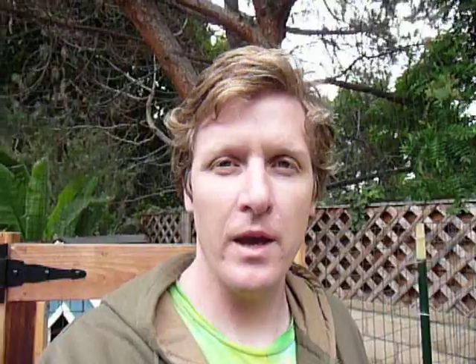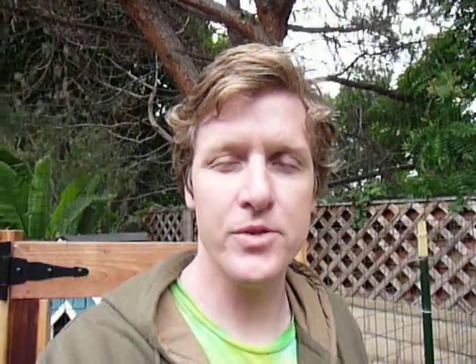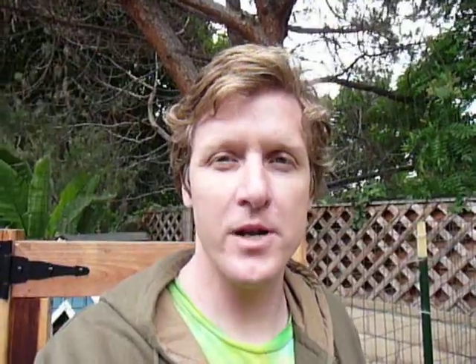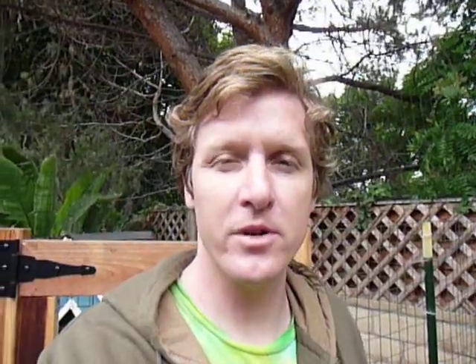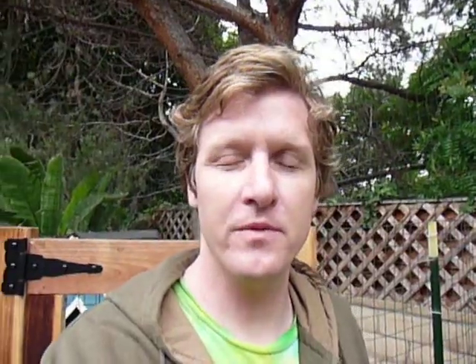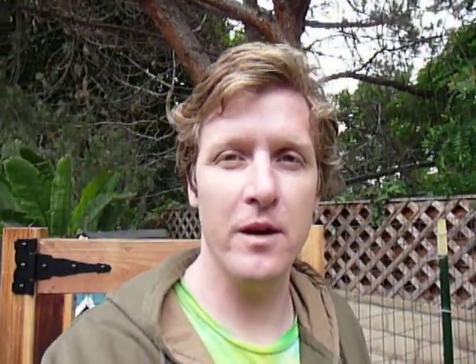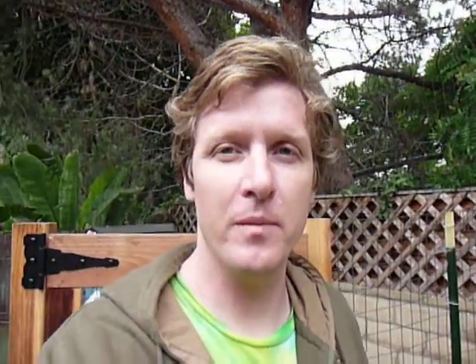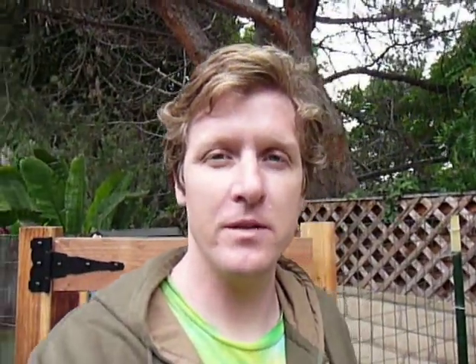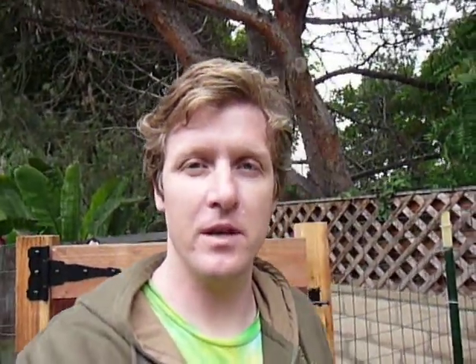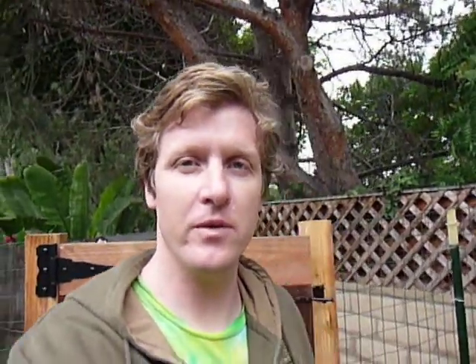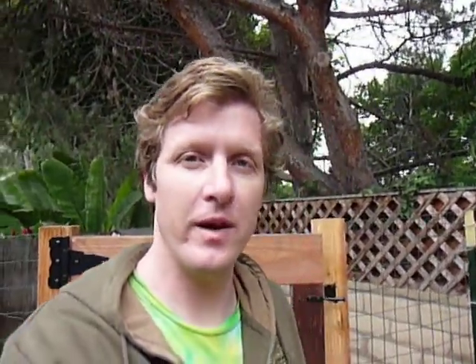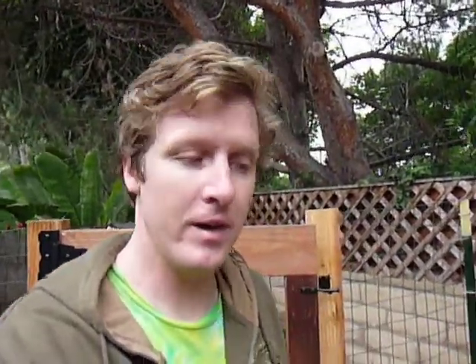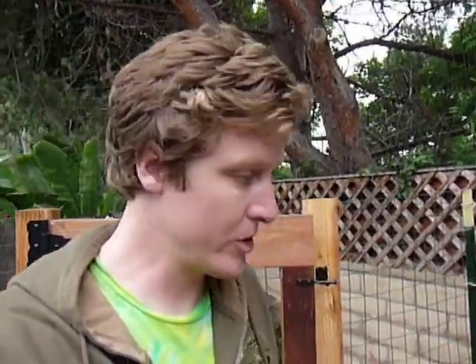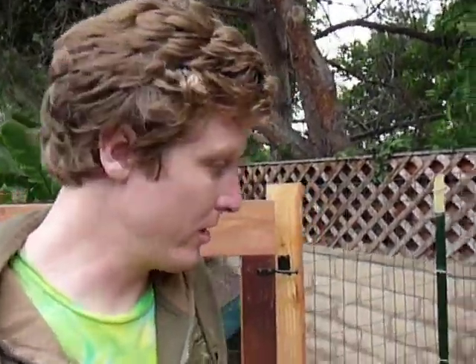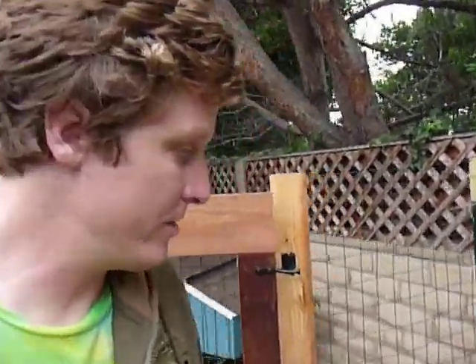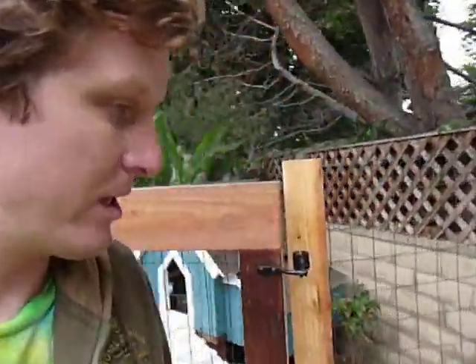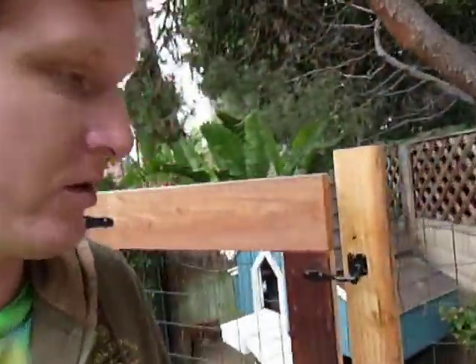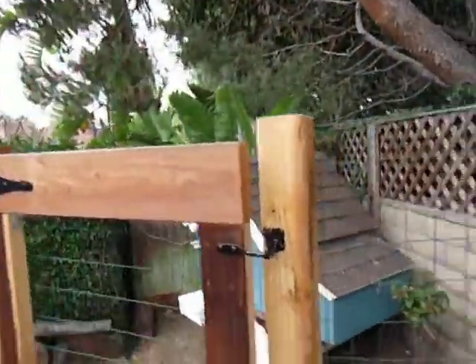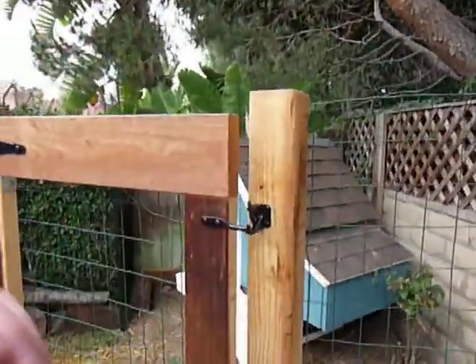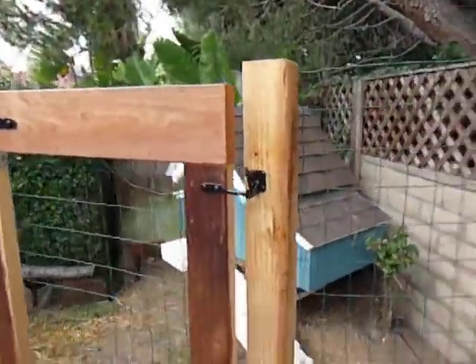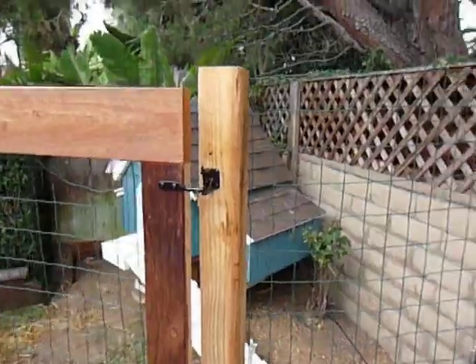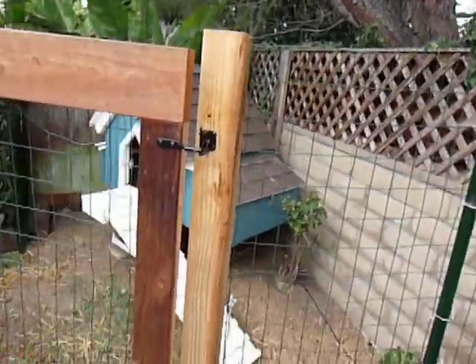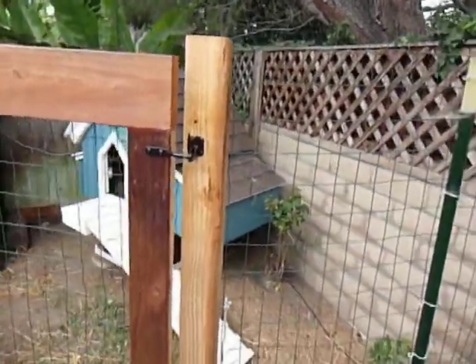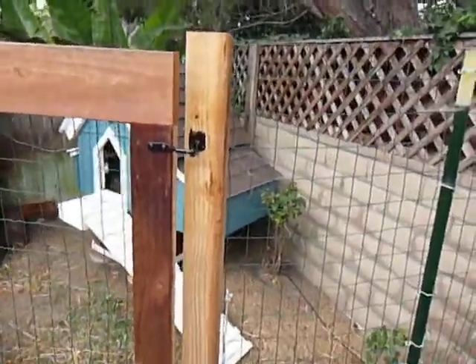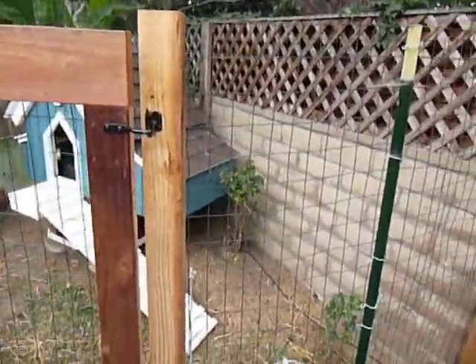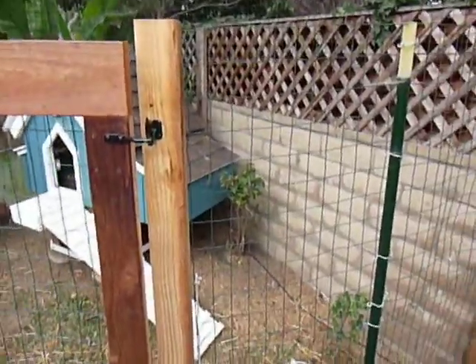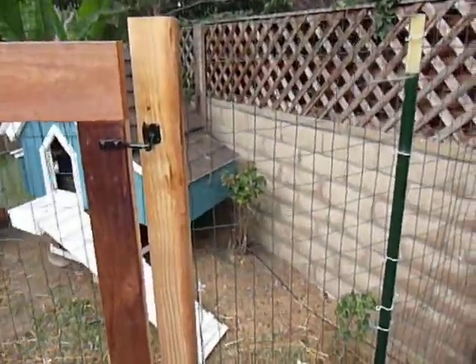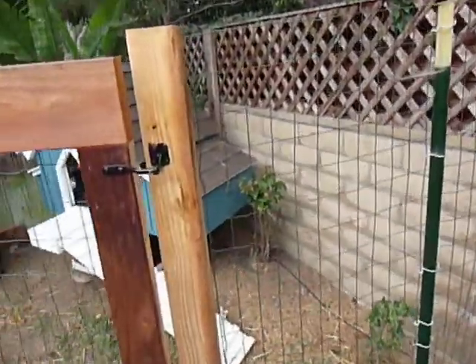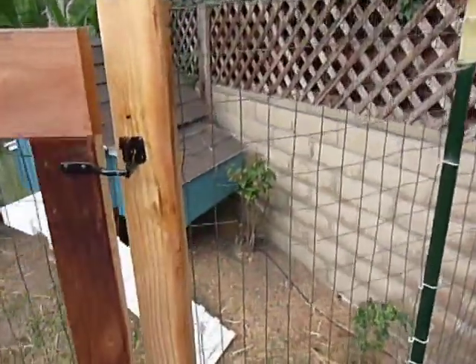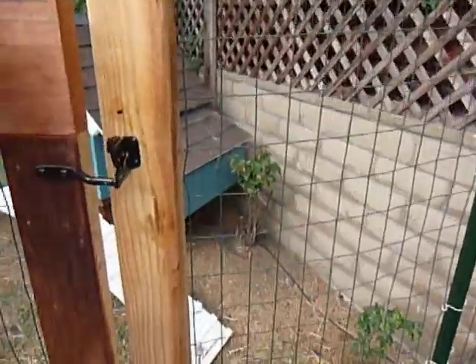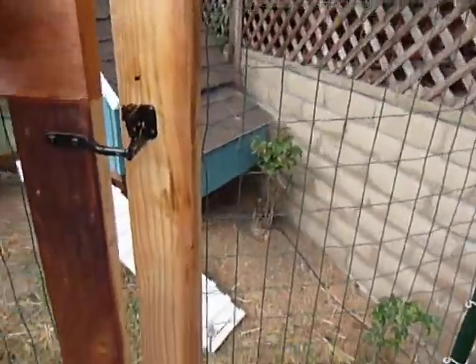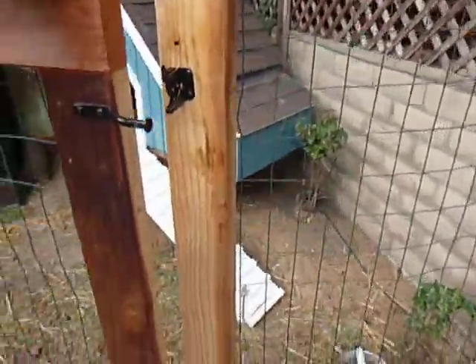Hey, this is Roger and in this video I'm going to give you a tour of the chicken coop that I built and have controlled through Arduino.